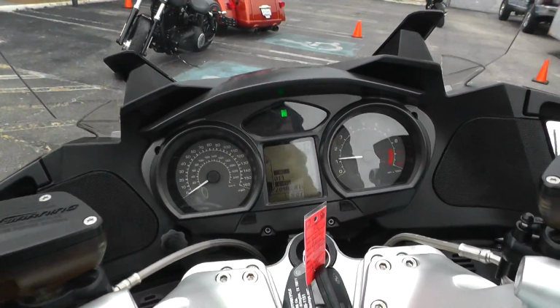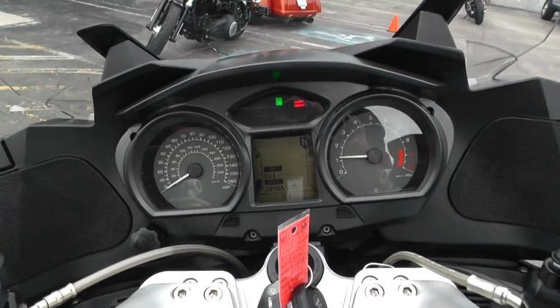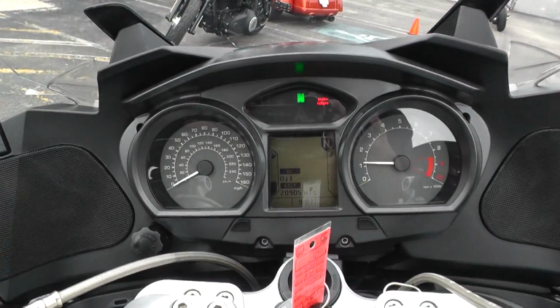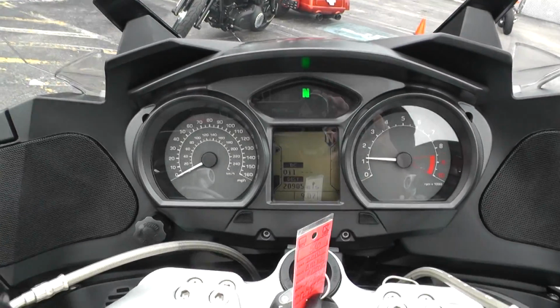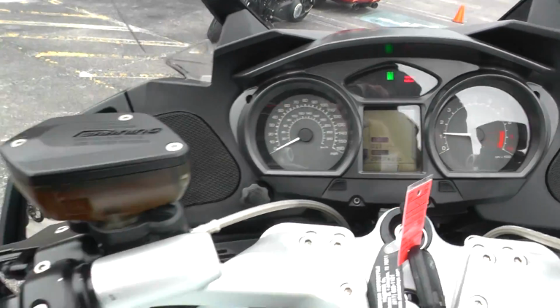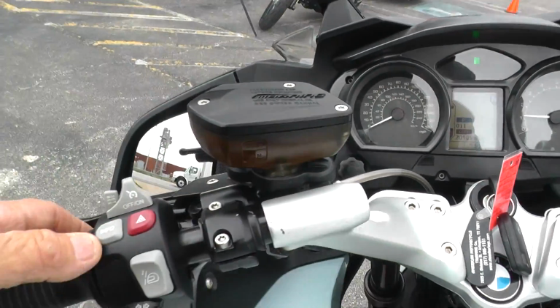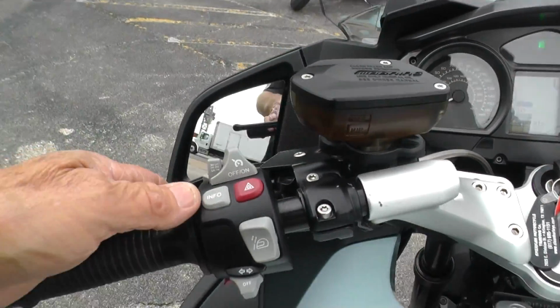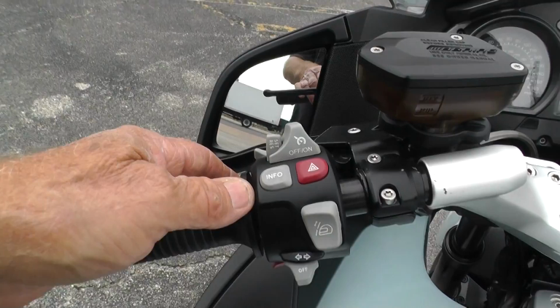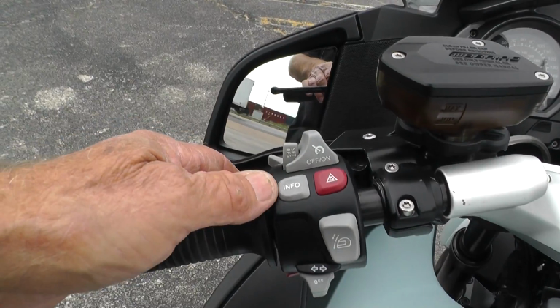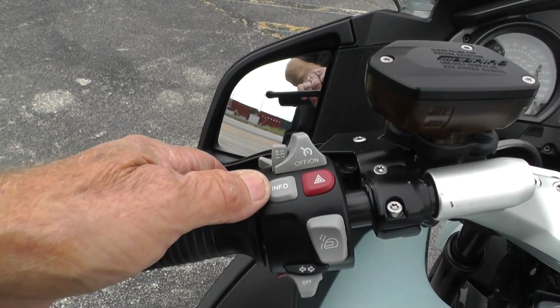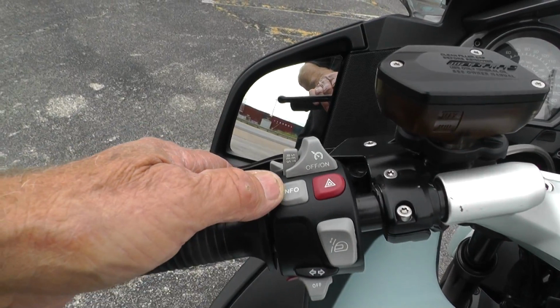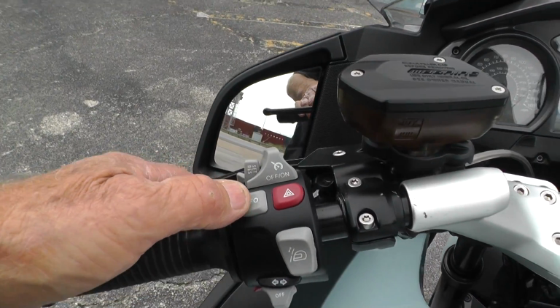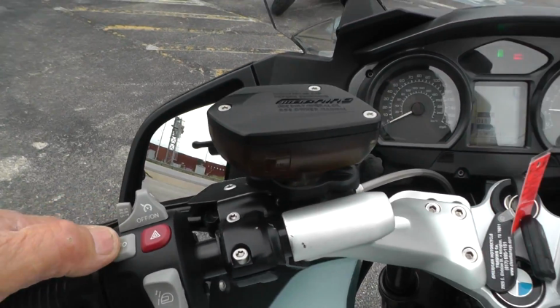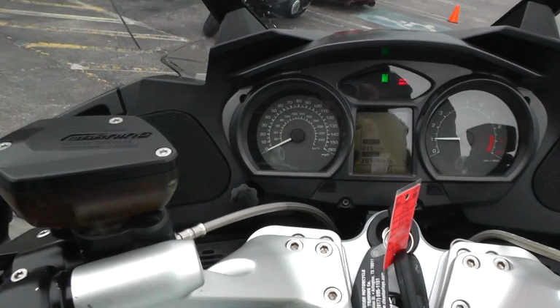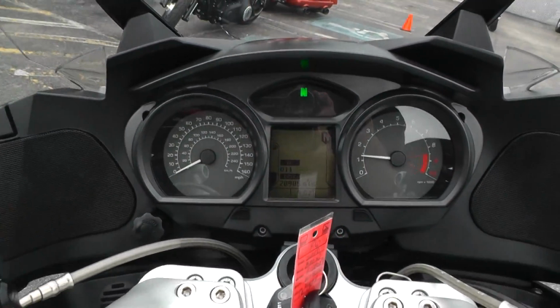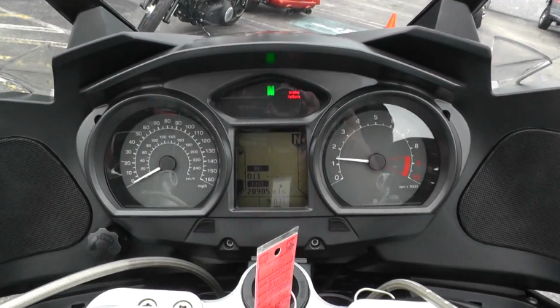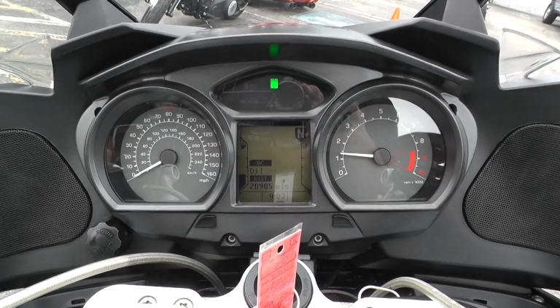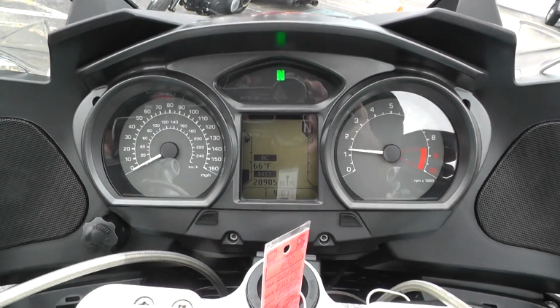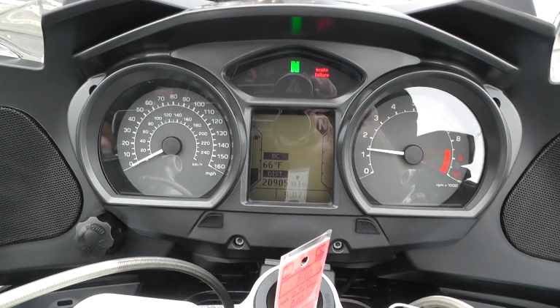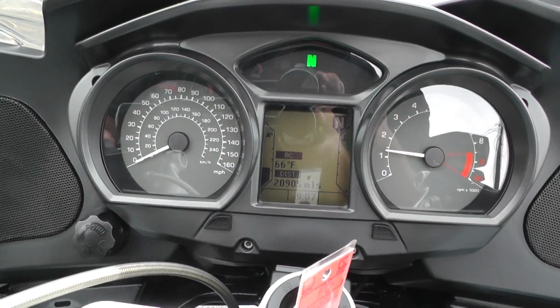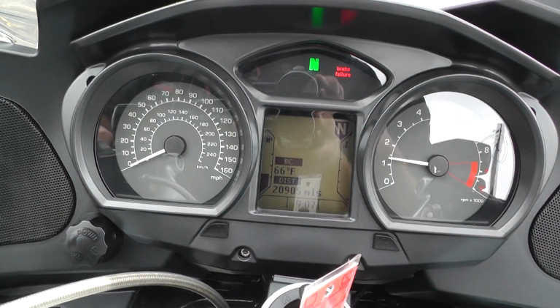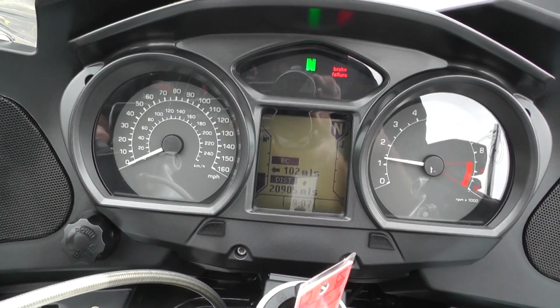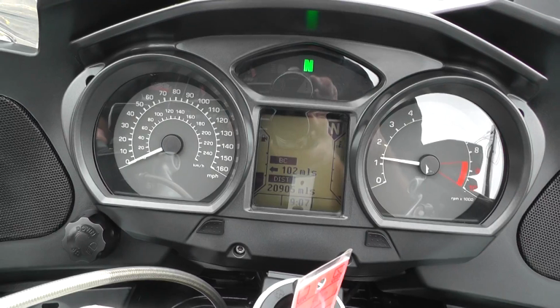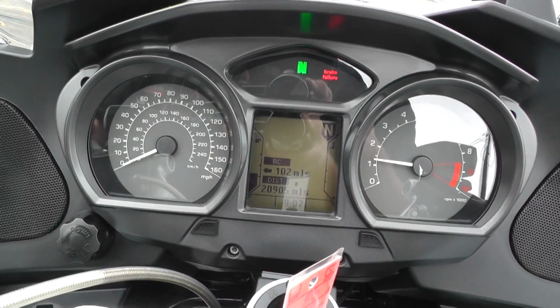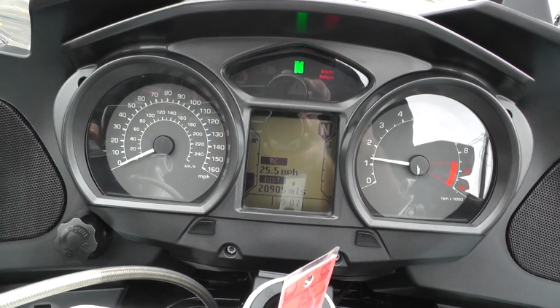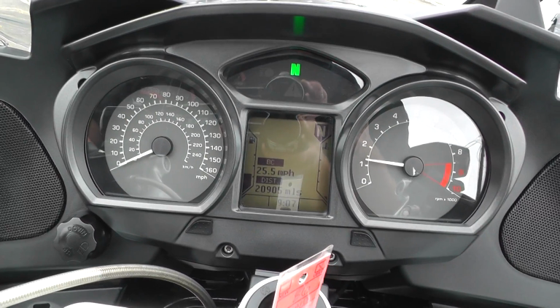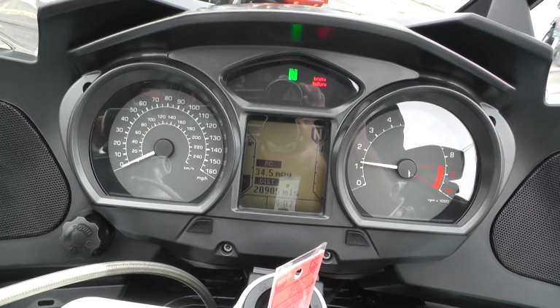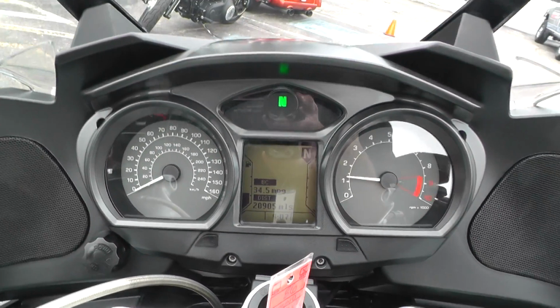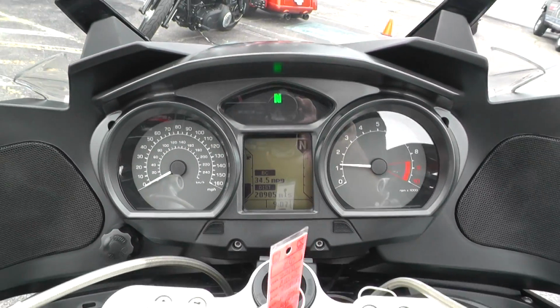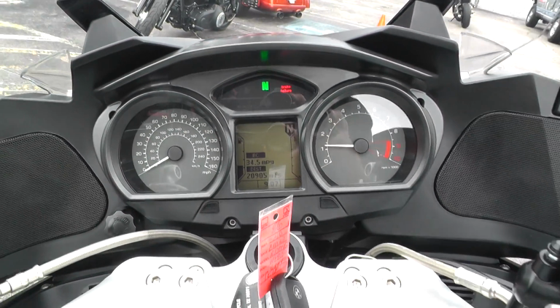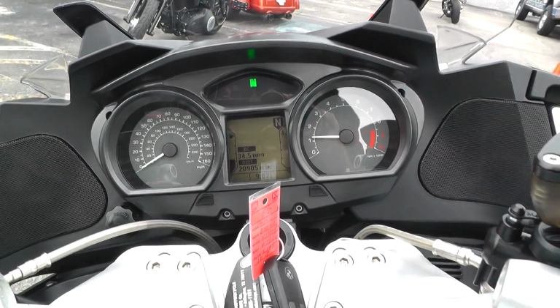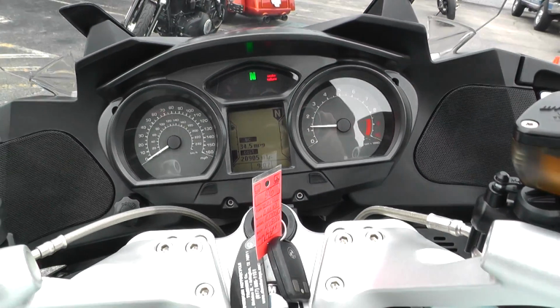Pretty cool dash there. It's got this little info button that you can cycle through and see all kinds of different things. The sales guys can tell you all about that.